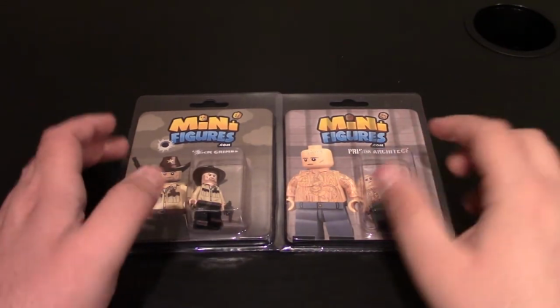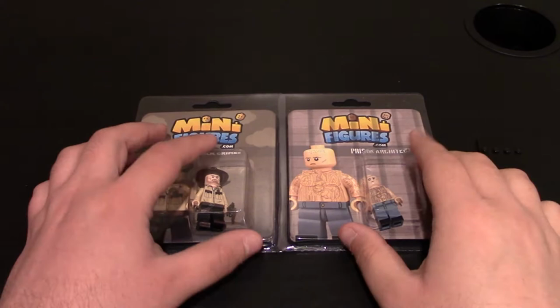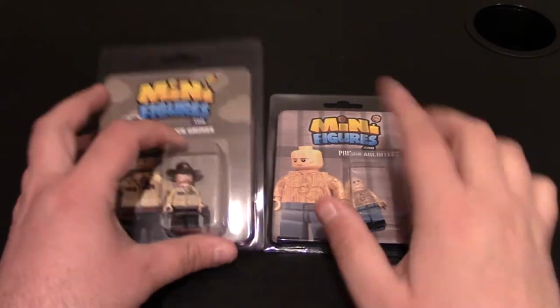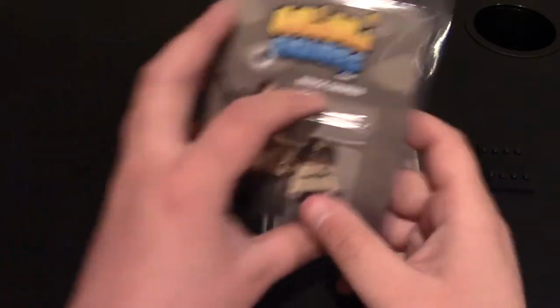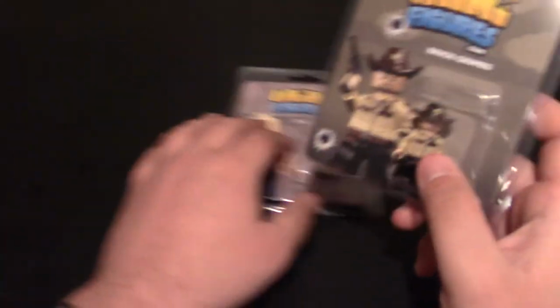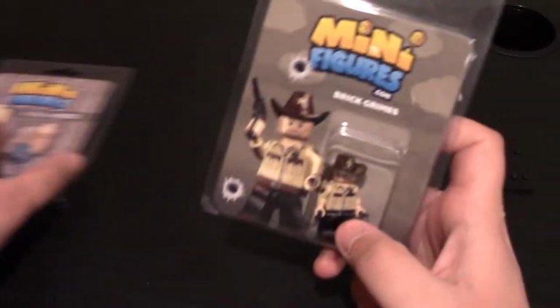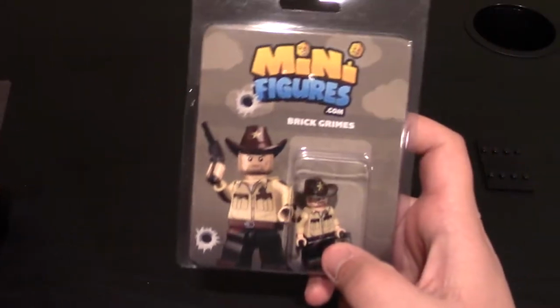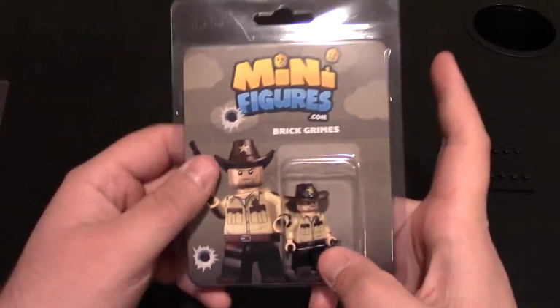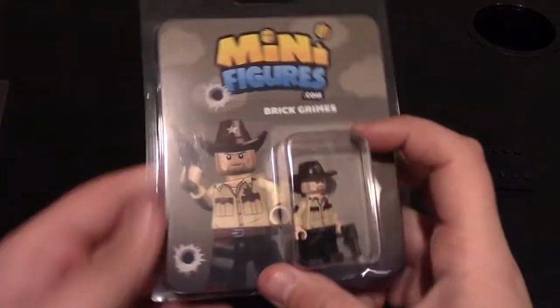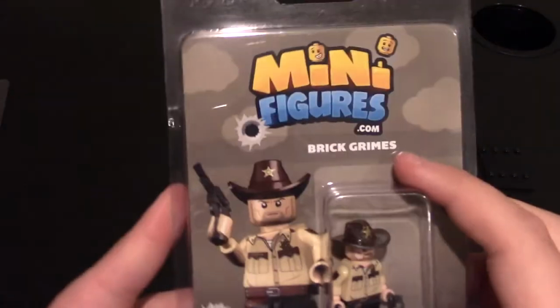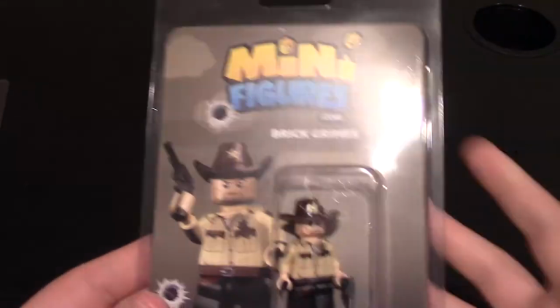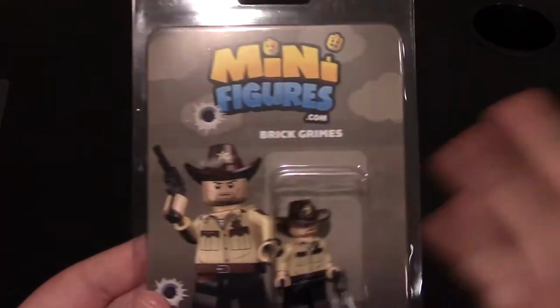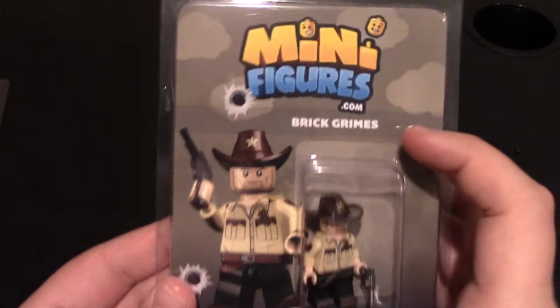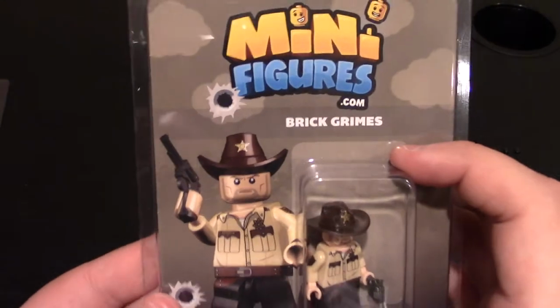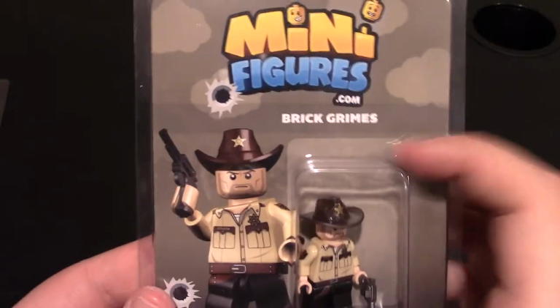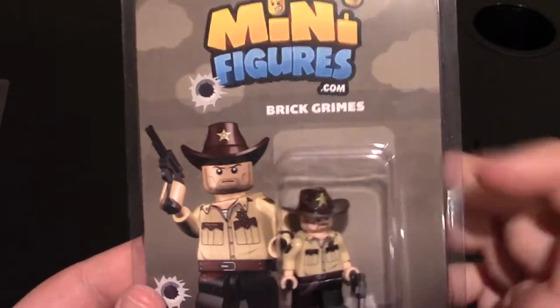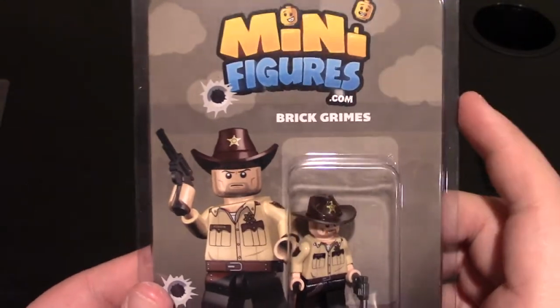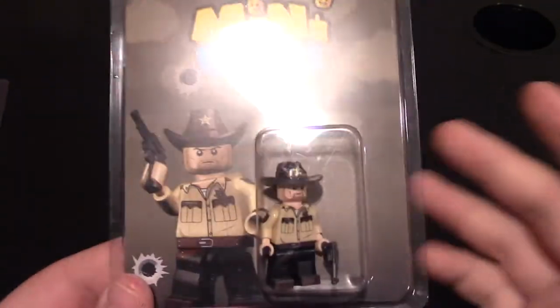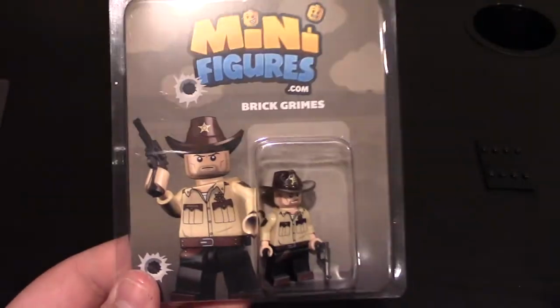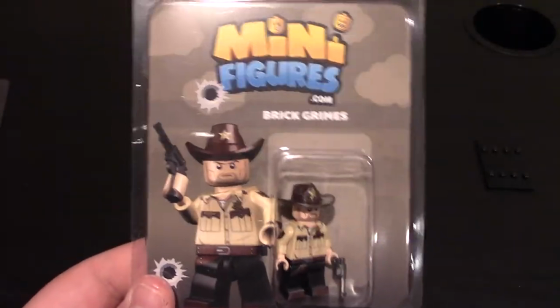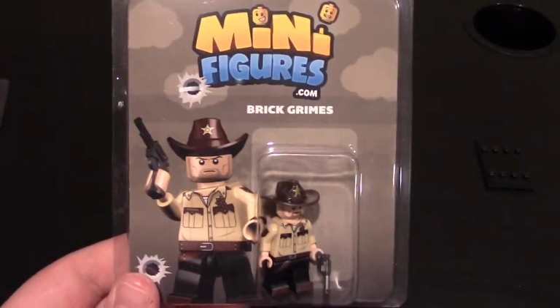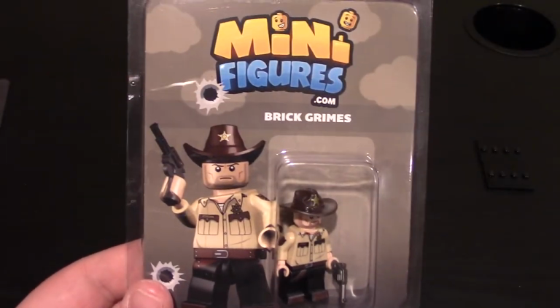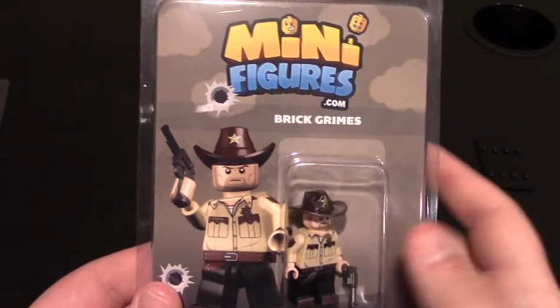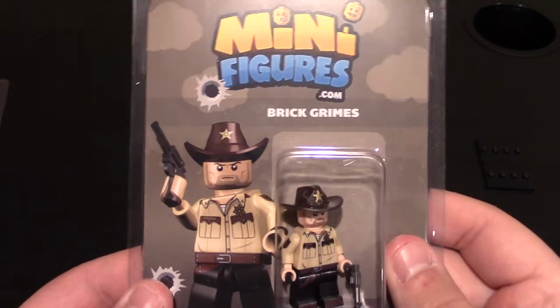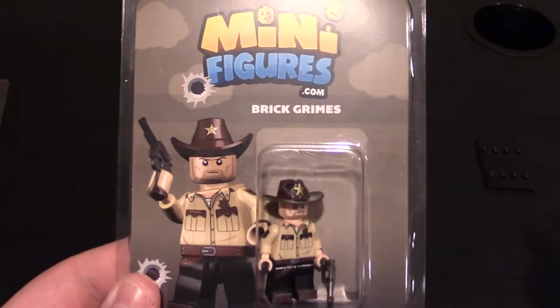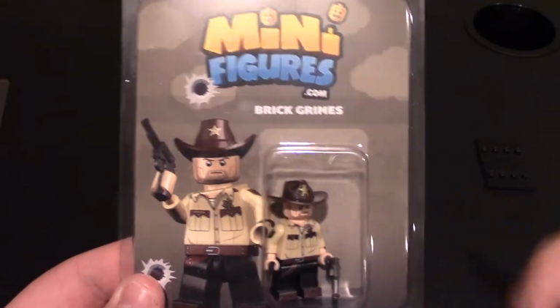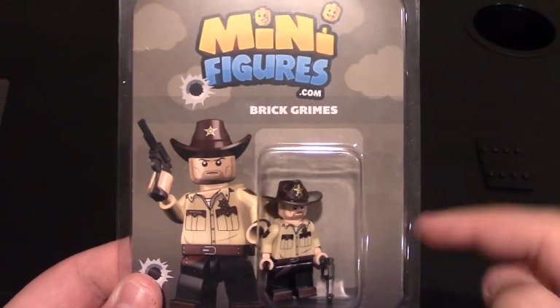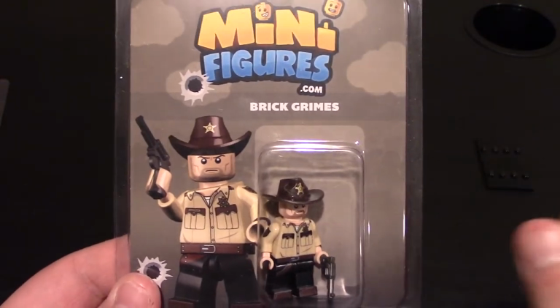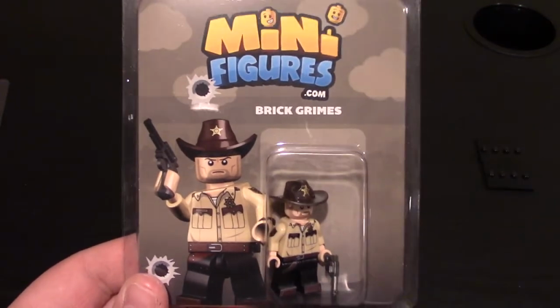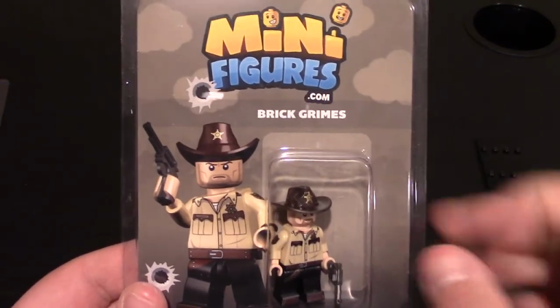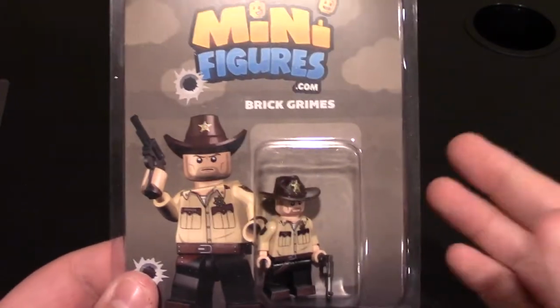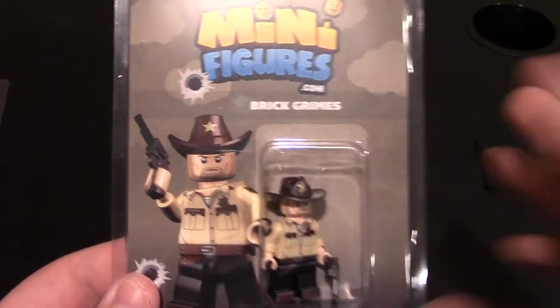I got two minifigures right here. We'll start with this one because it kind of makes sense to do it the day after. This is their Brick Grimes, based off of Rick Grimes from The Walking Dead TV show, which just came back yesterday. I haven't watched it yet but I will.